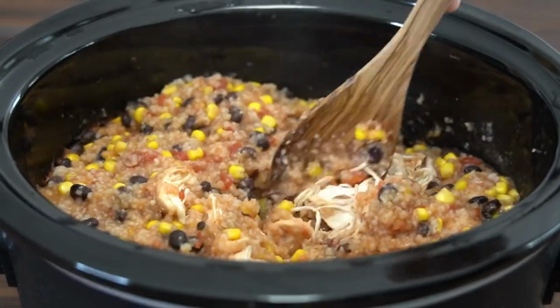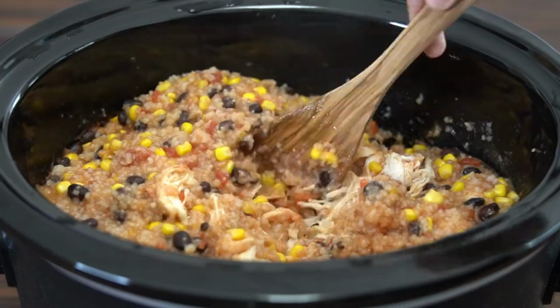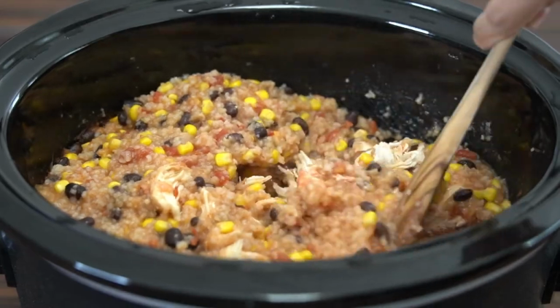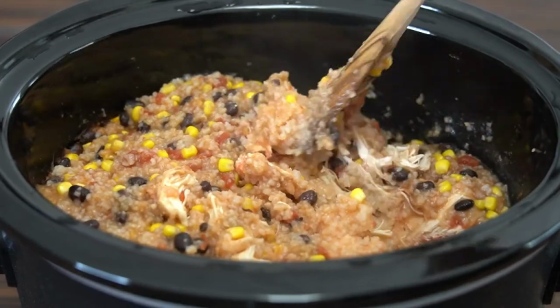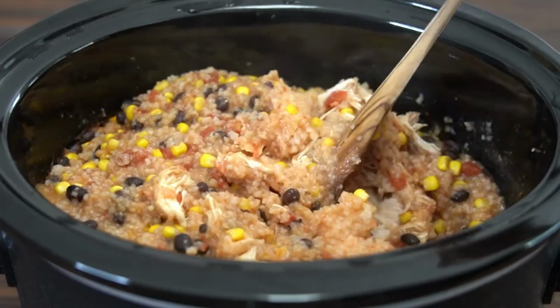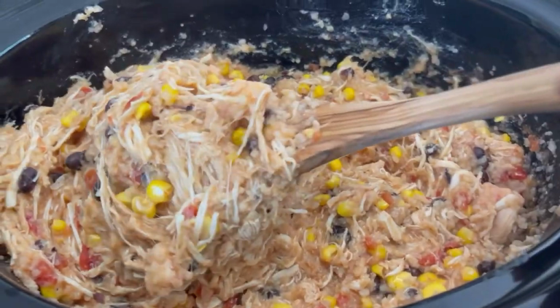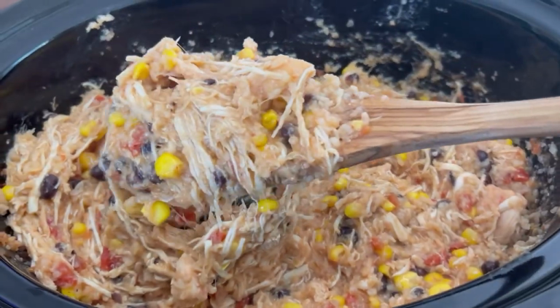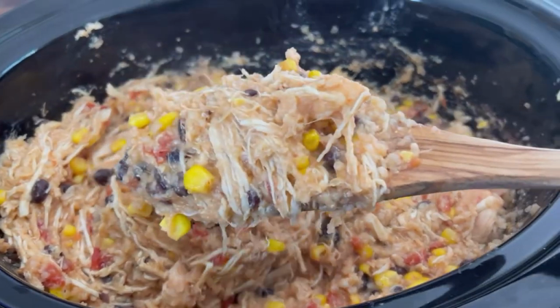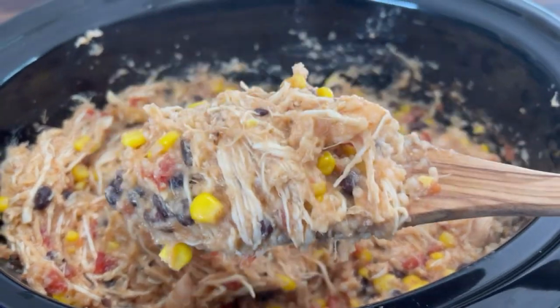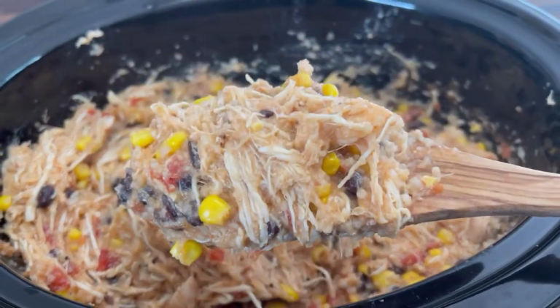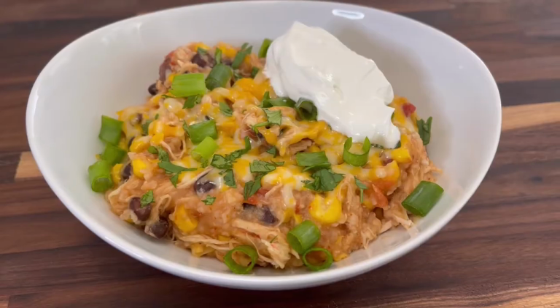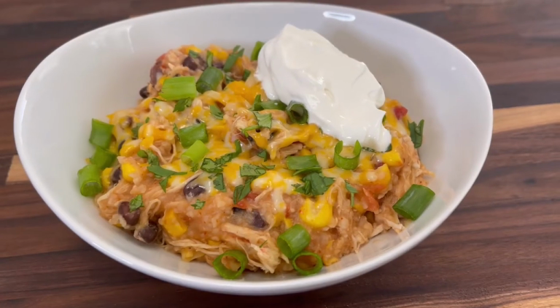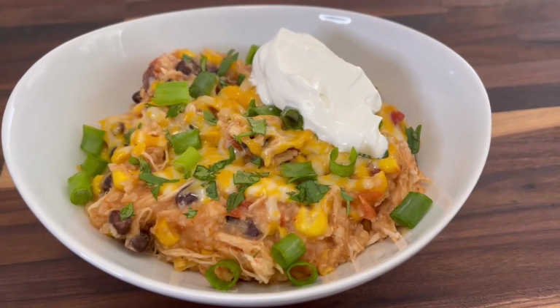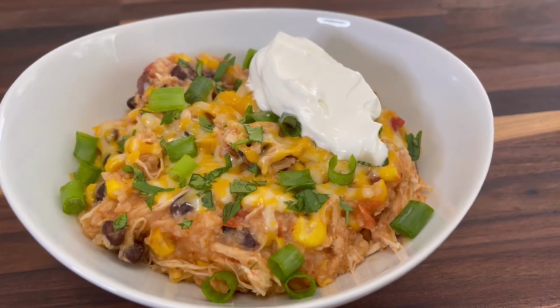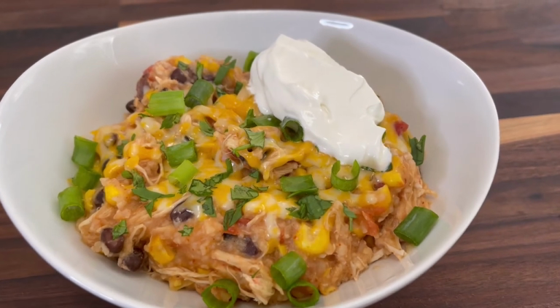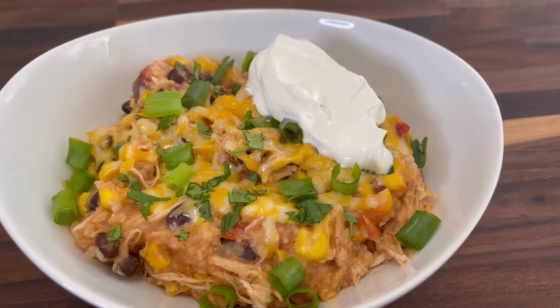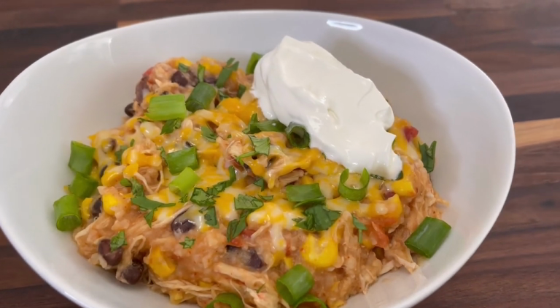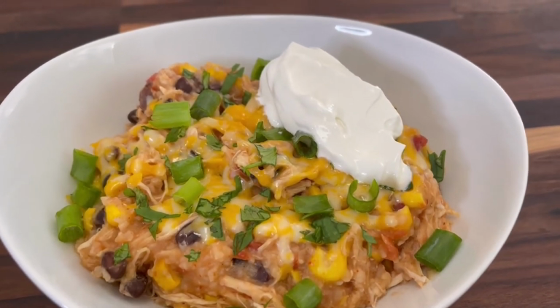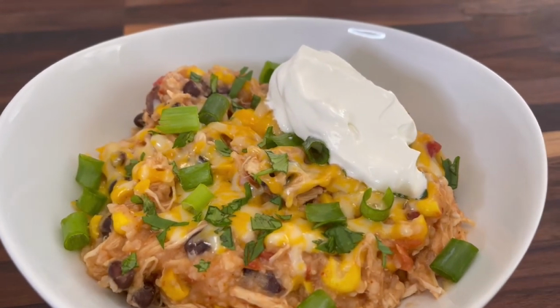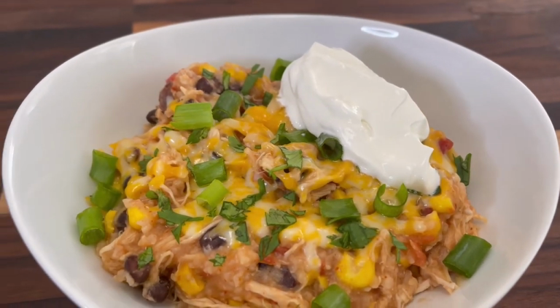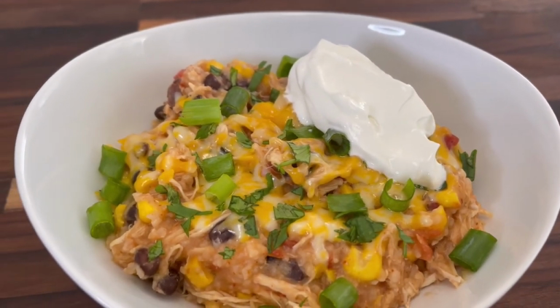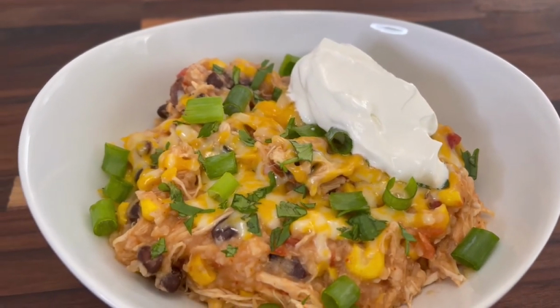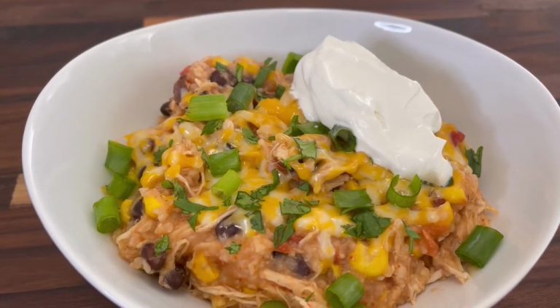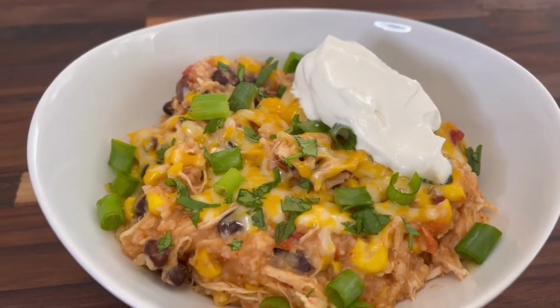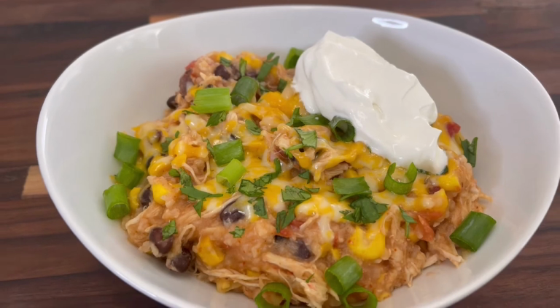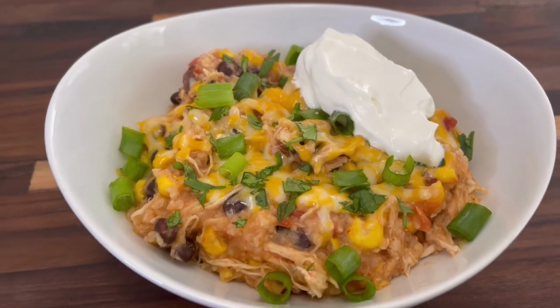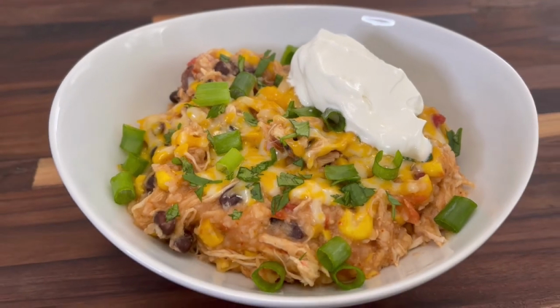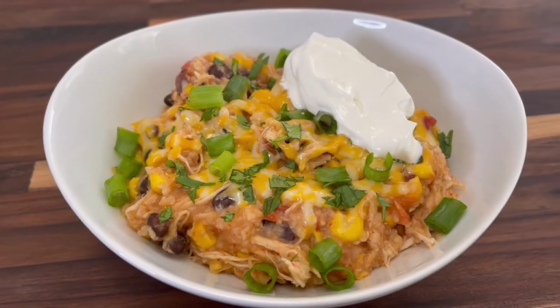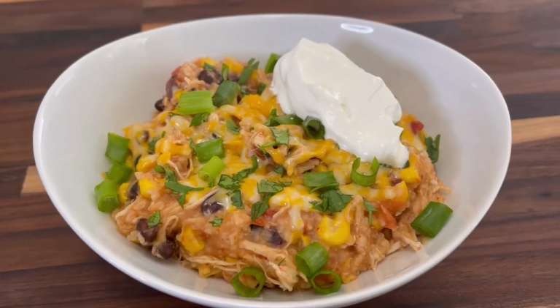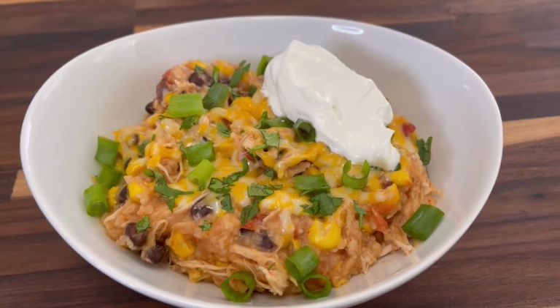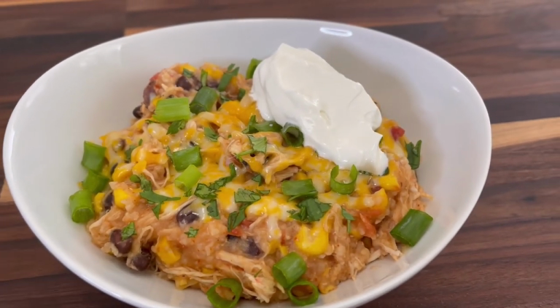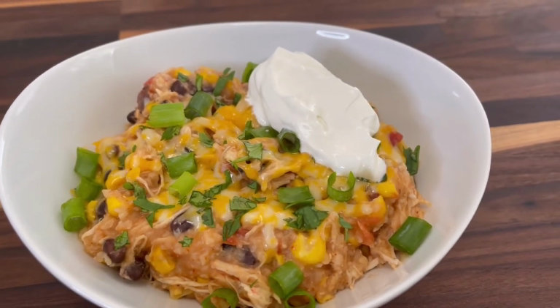Once it's done, I like to use a wooden spoon to shred up the chicken. We like to top these burrito bowls with some shredded cheese, chopped cilantro, diced green onions, sour cream, and sometimes avocados — I just didn't have any on hand.